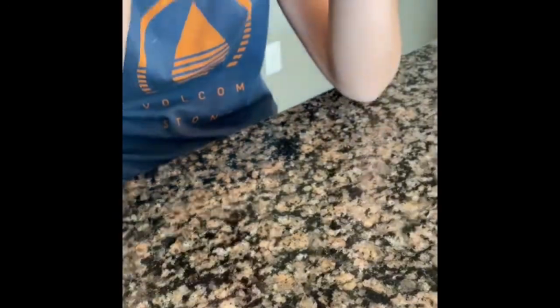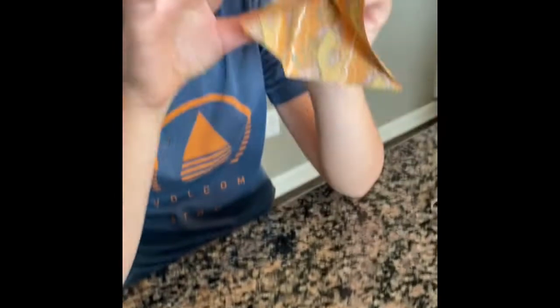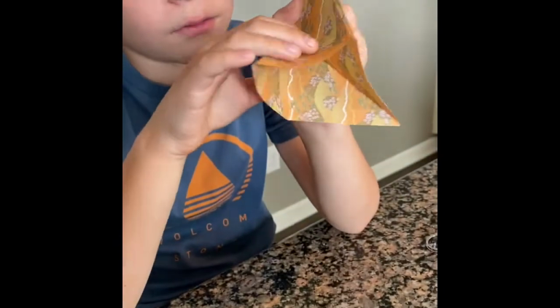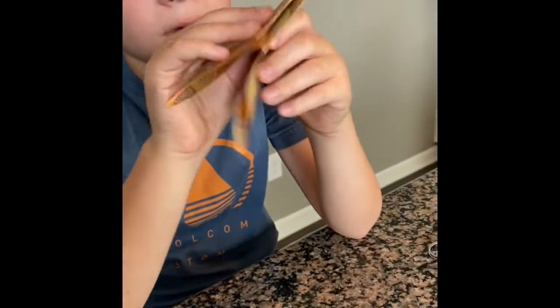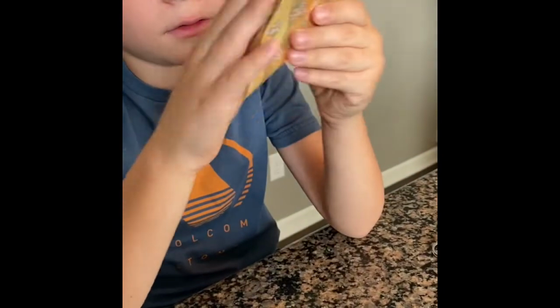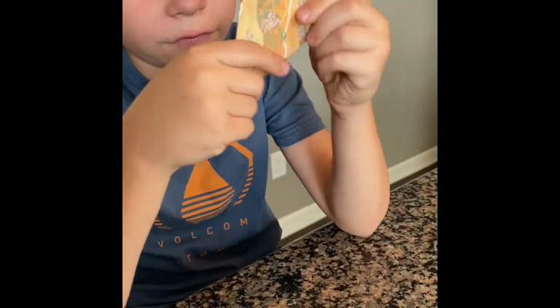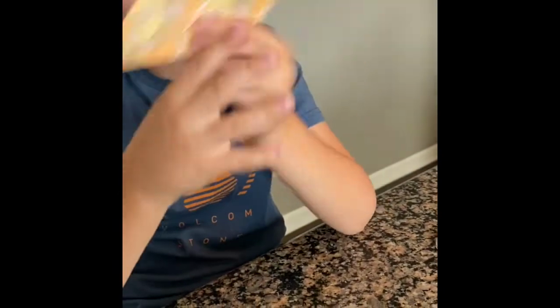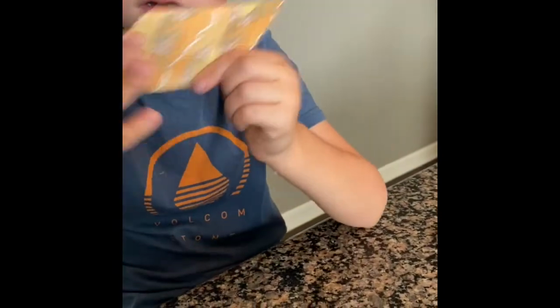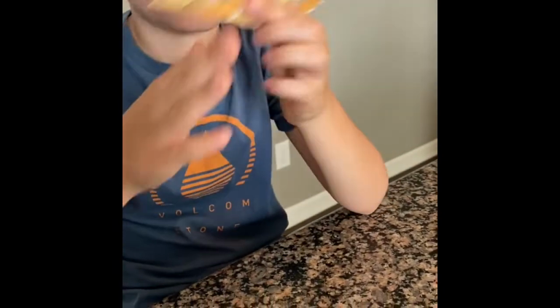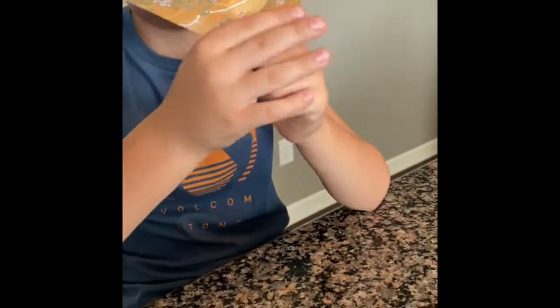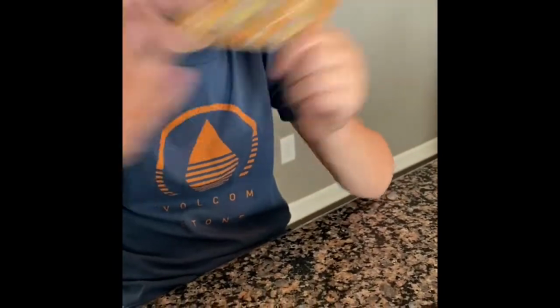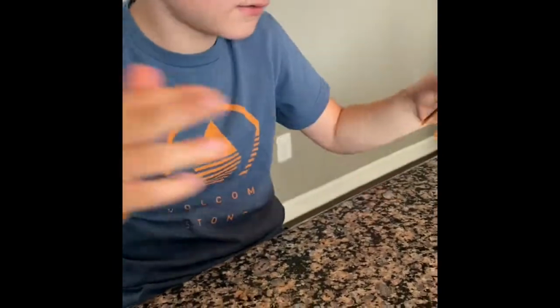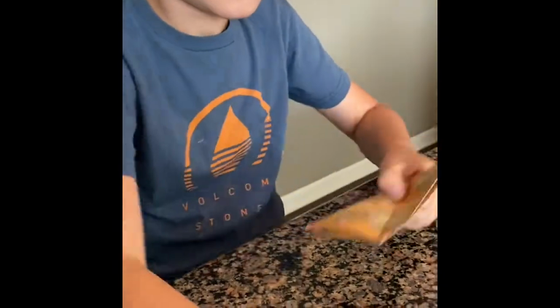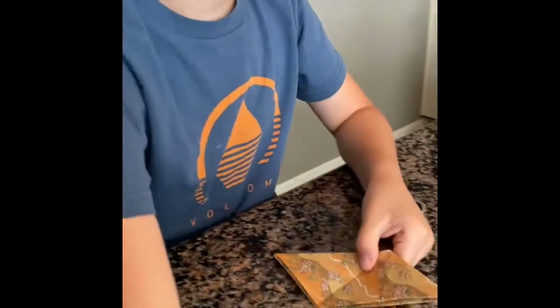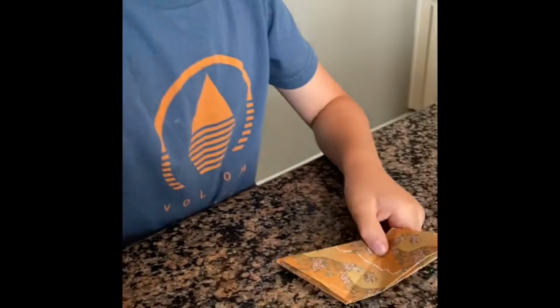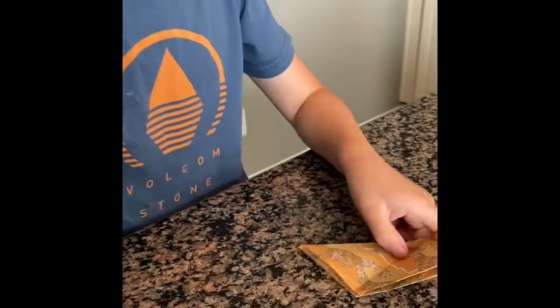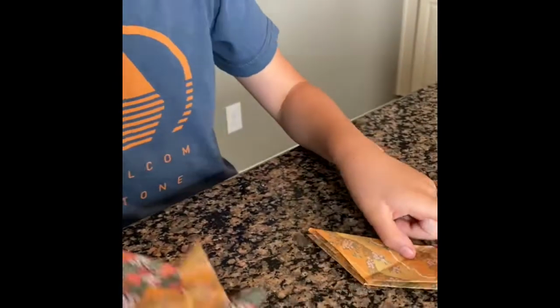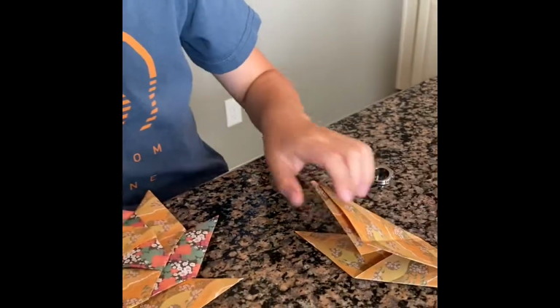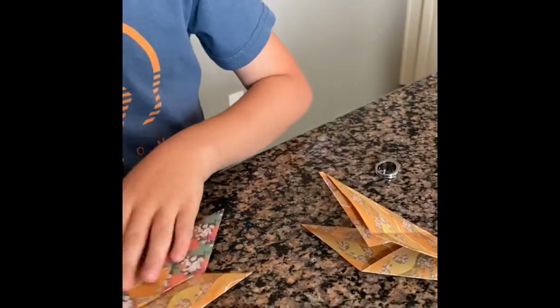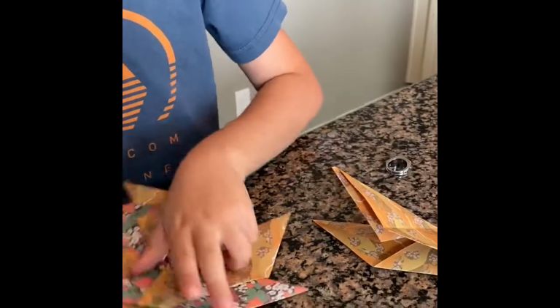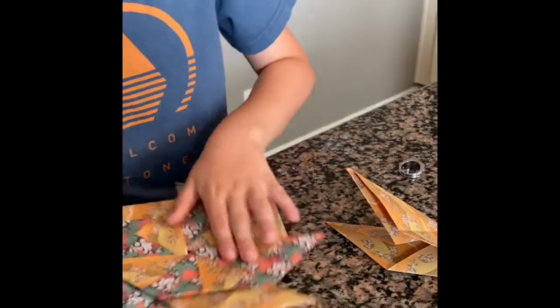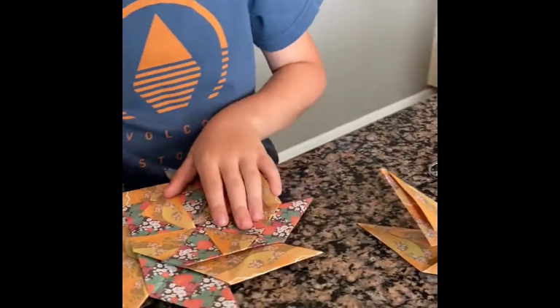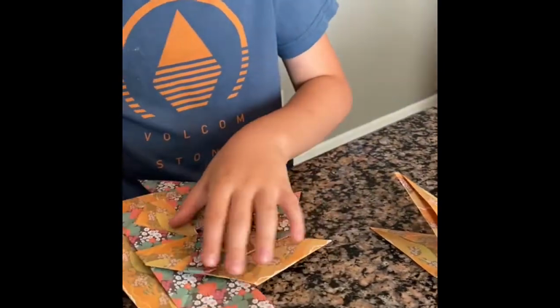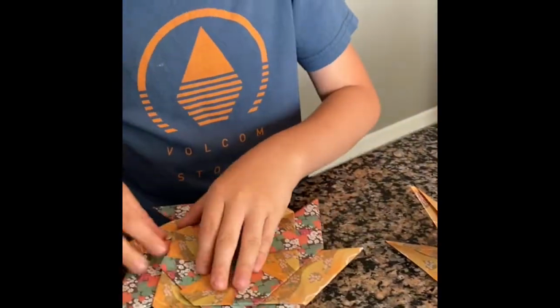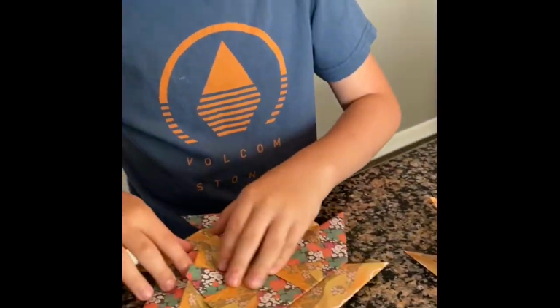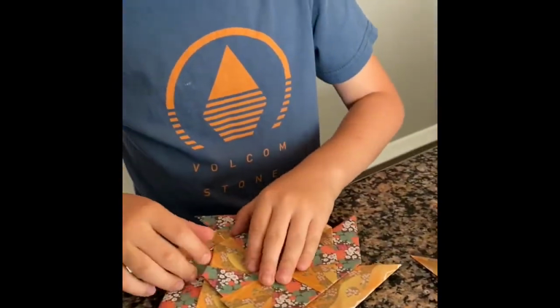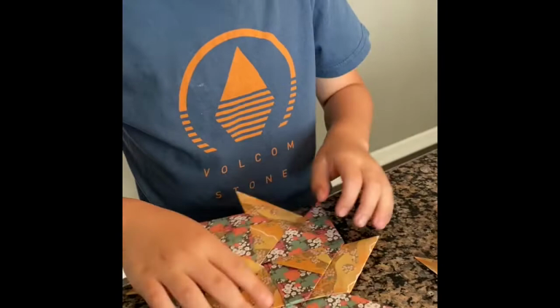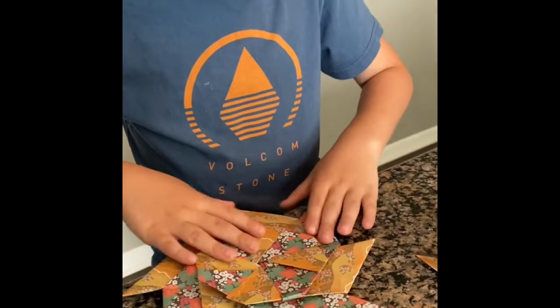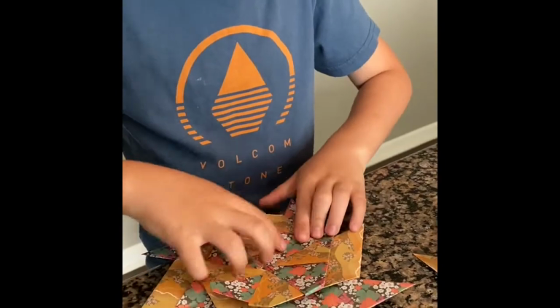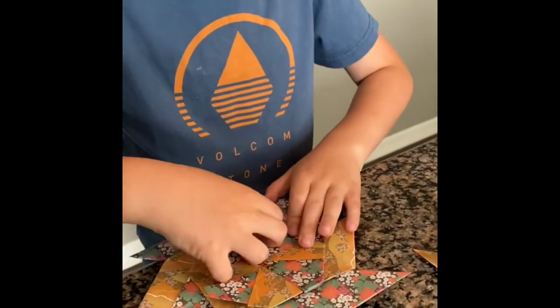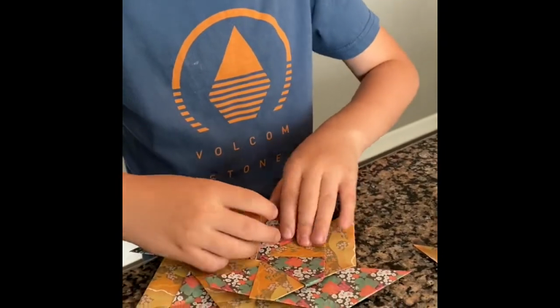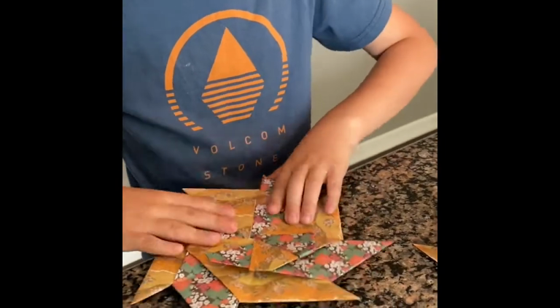Then what you need to do is fold it in like that. Now see this — this is the finished product, but we need to show you how to connect it.